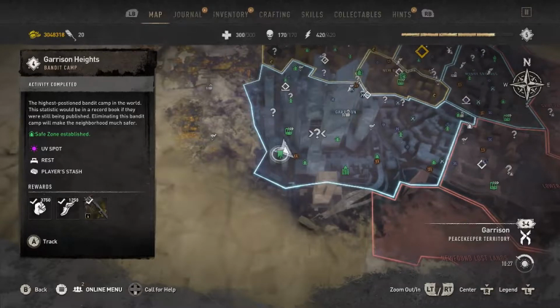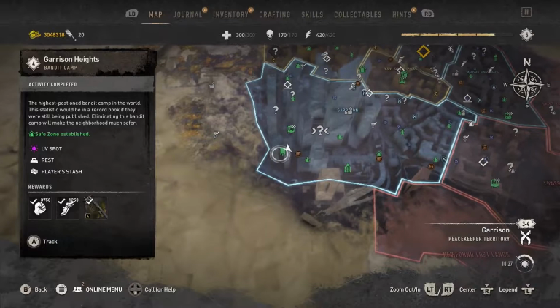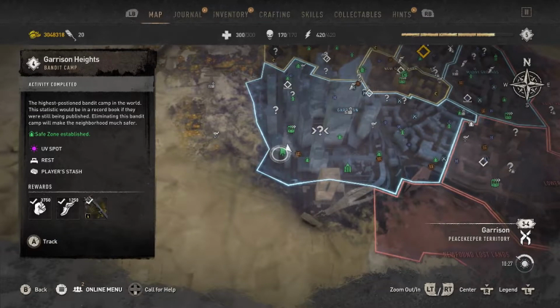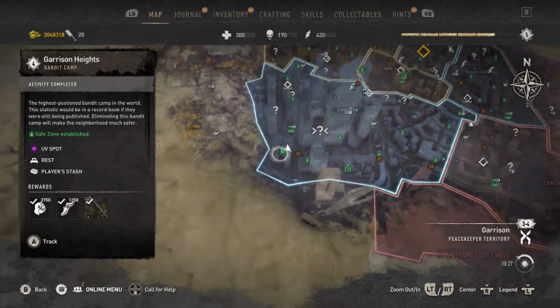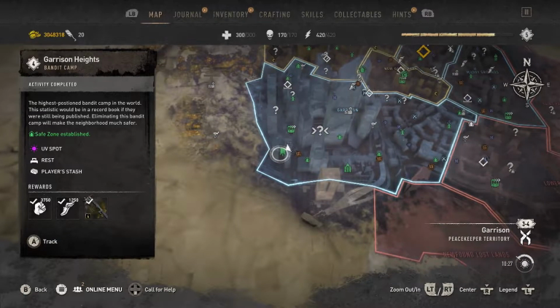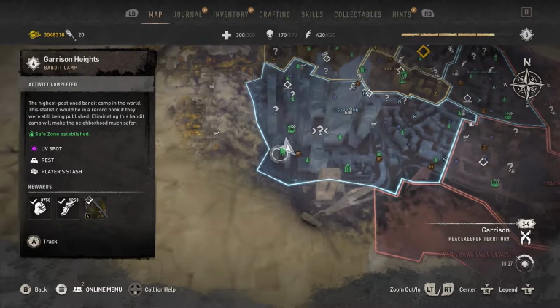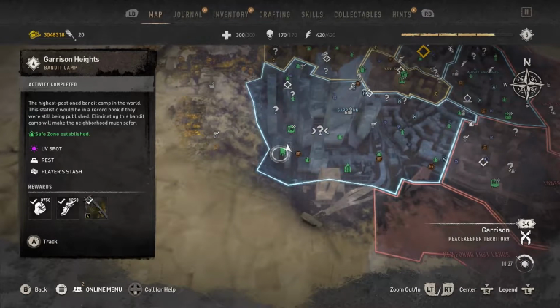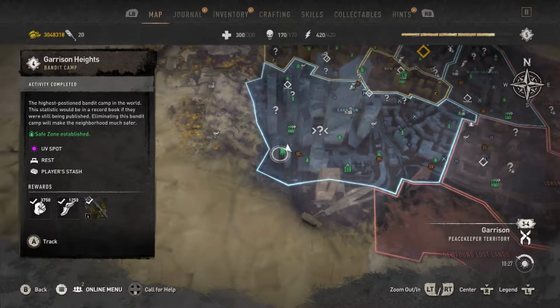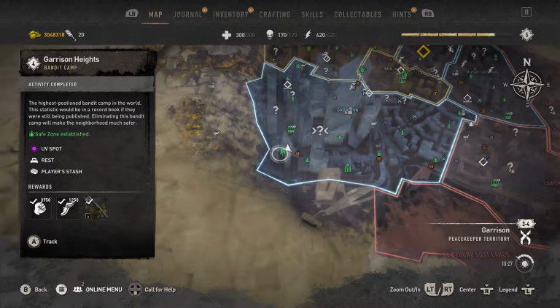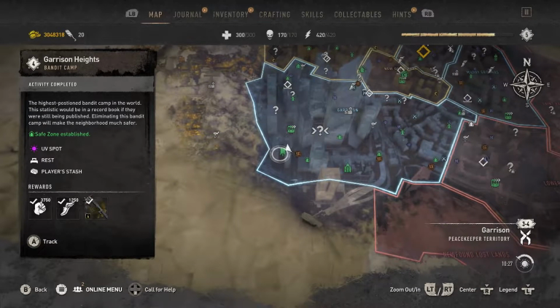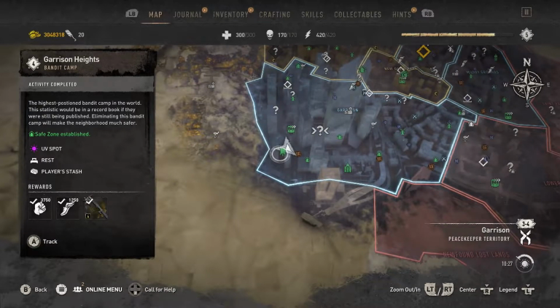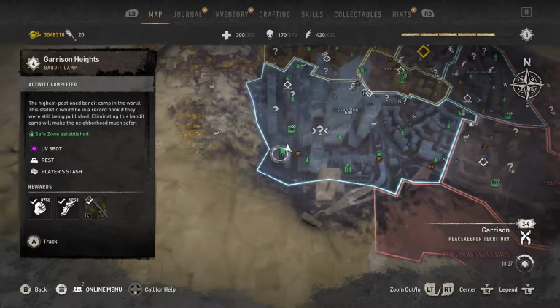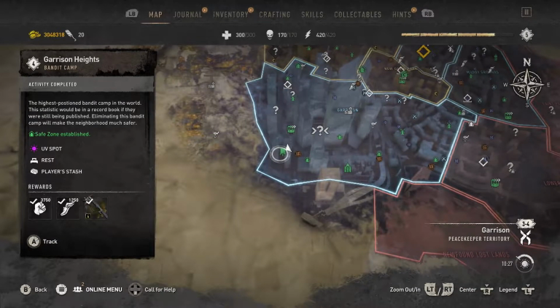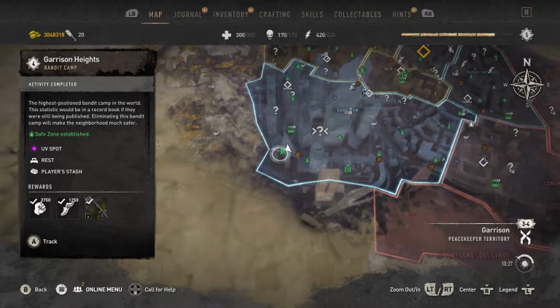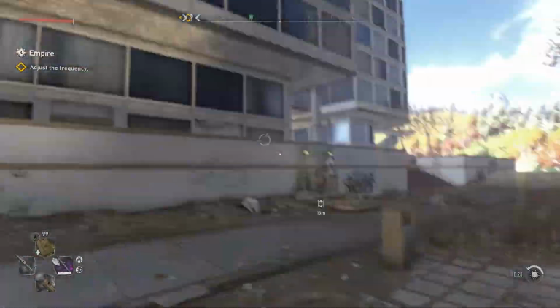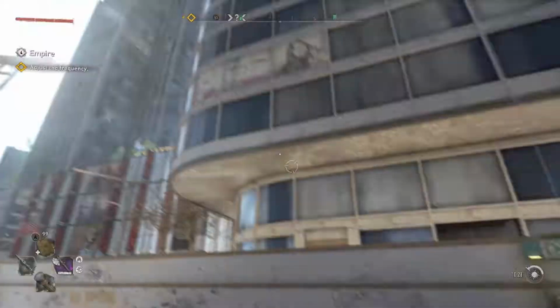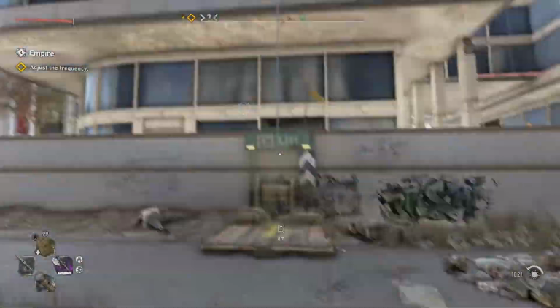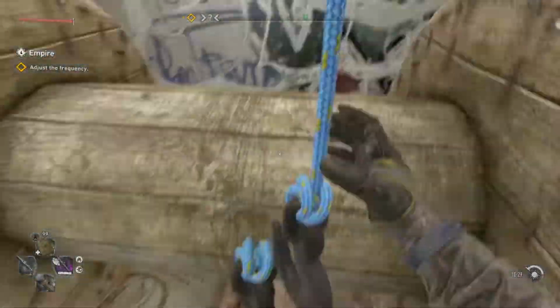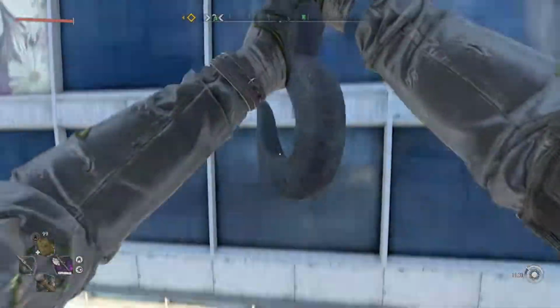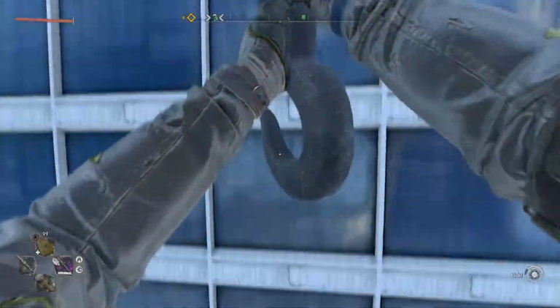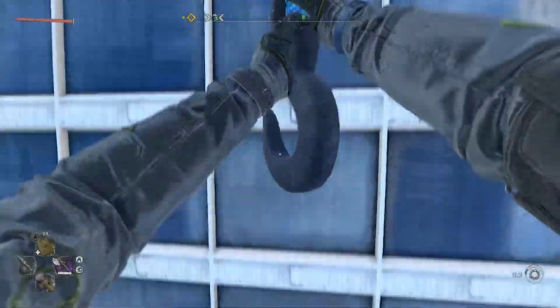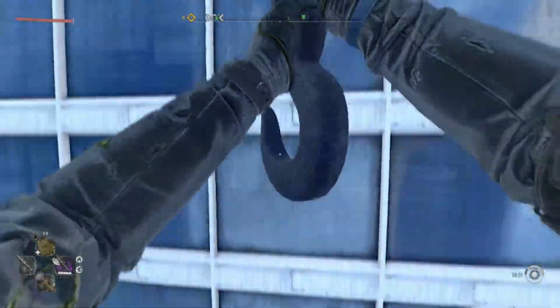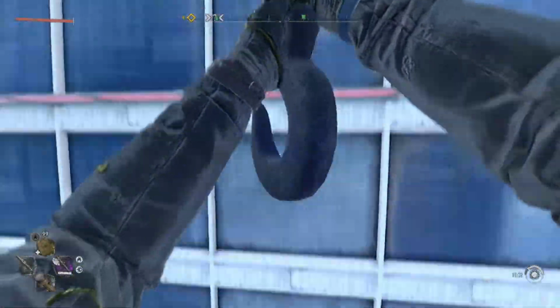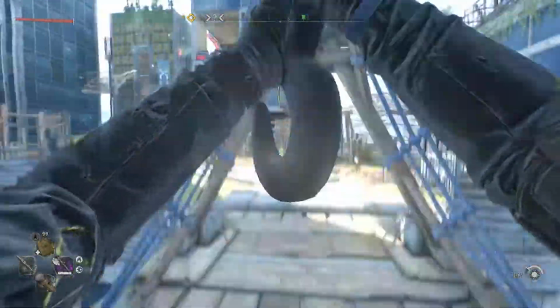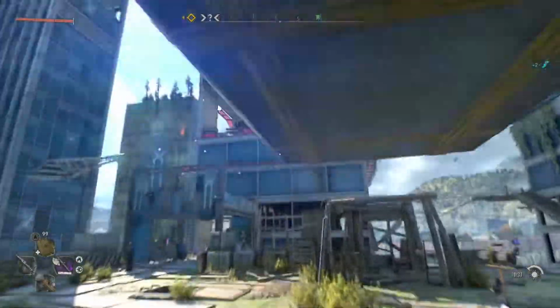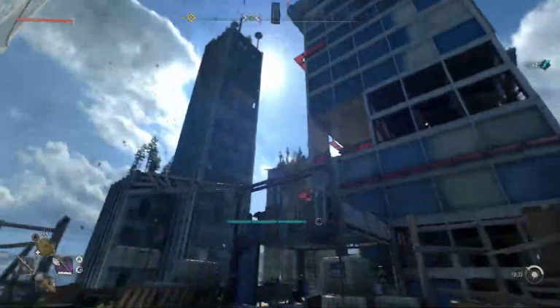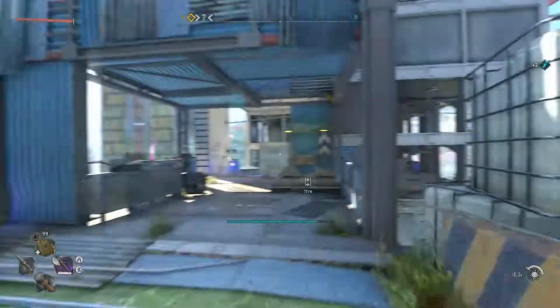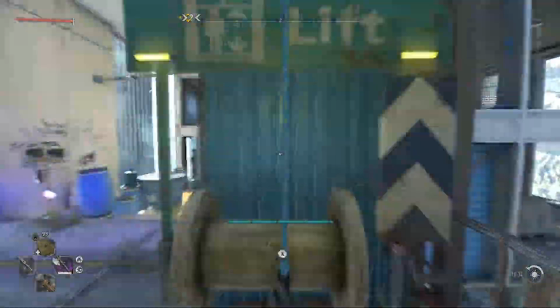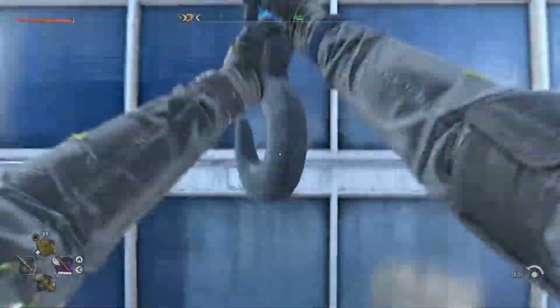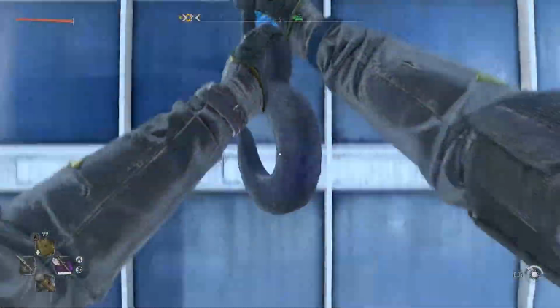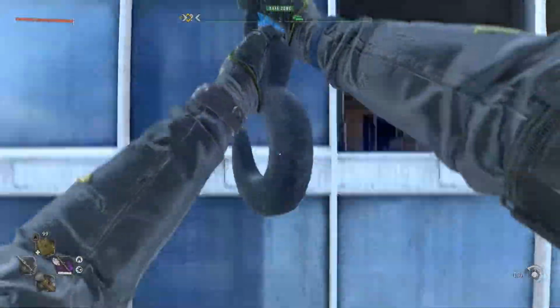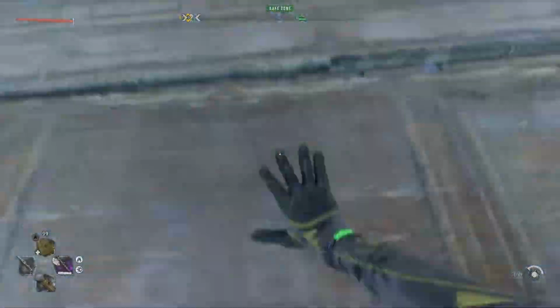First things first, you need to take over the Garrison Heights Bandit Camp in the far bottom left of the inner city. Once you take over the camp, it will be taken over by whoever you gave the territory to. Climb up all the way to the top, and then go to the highest tower.